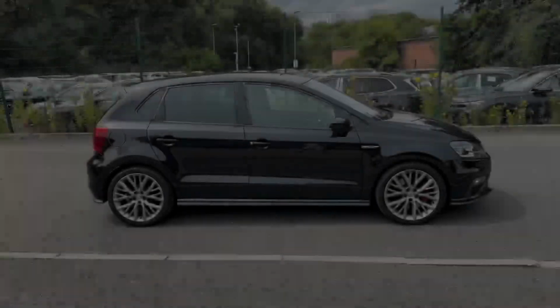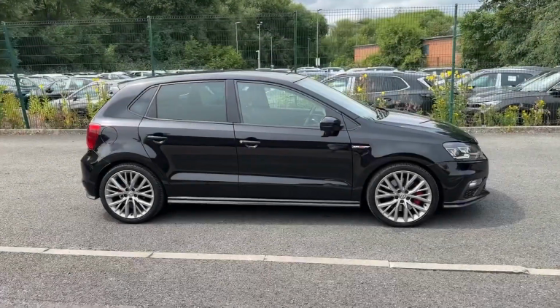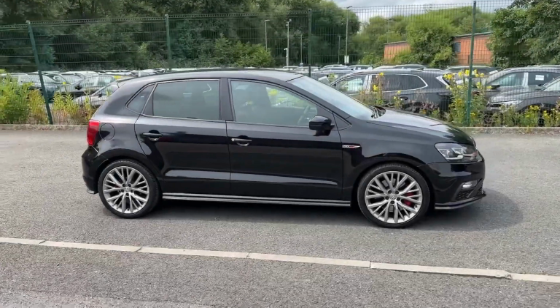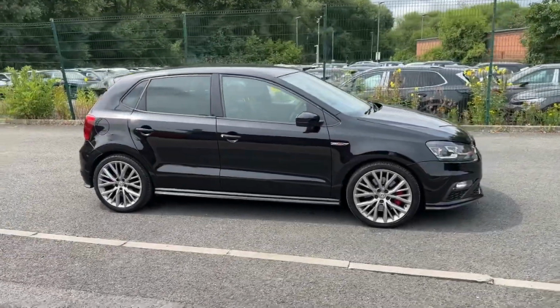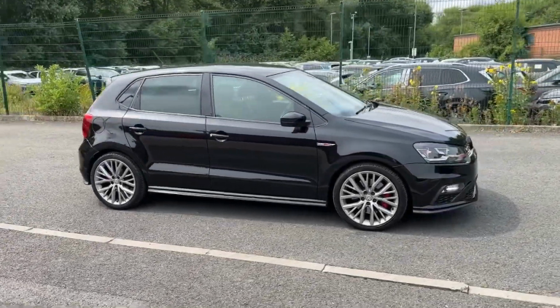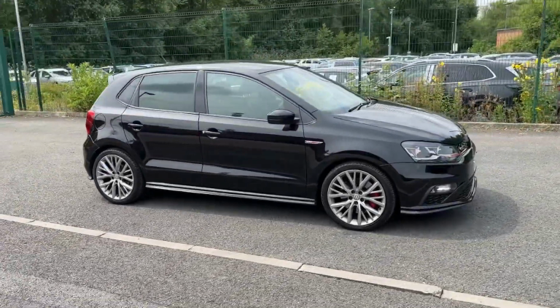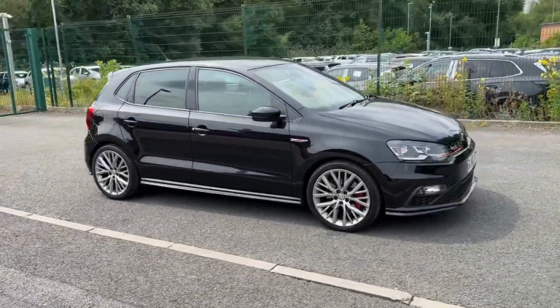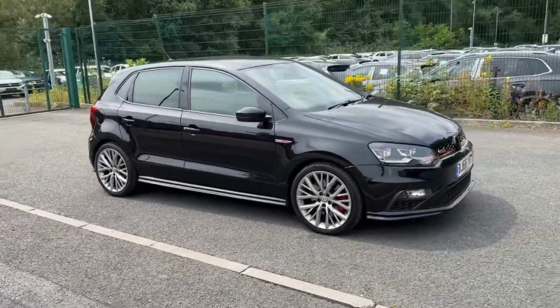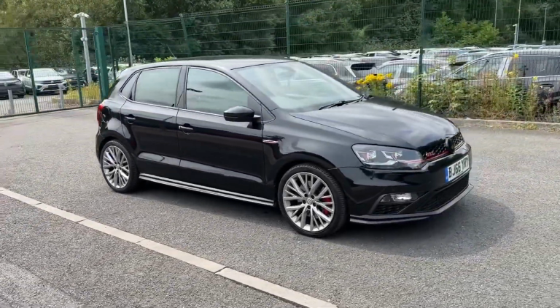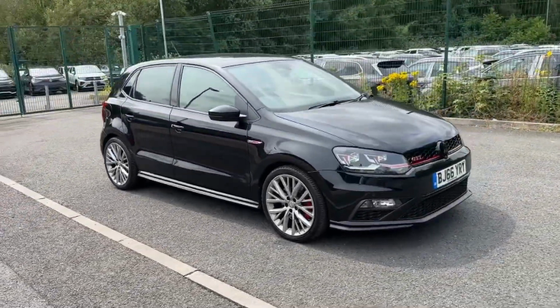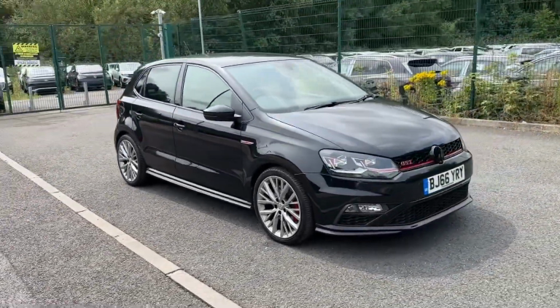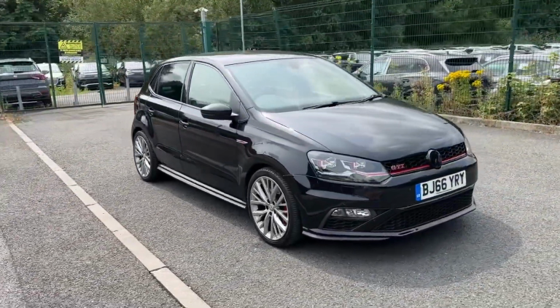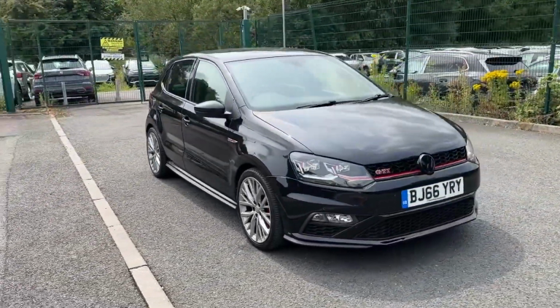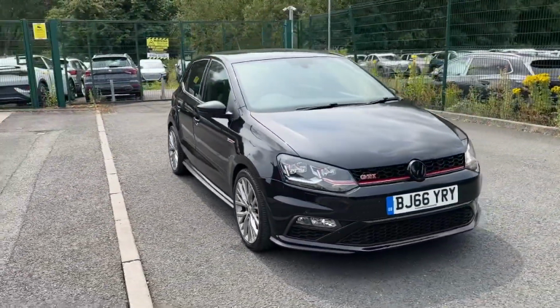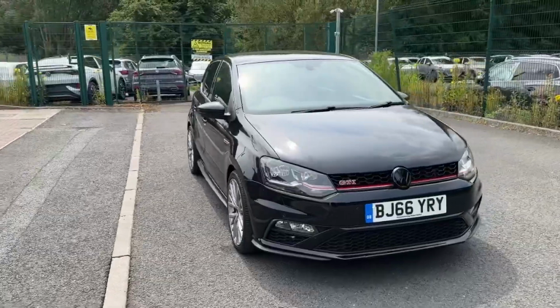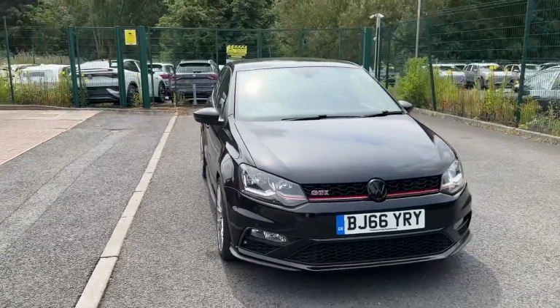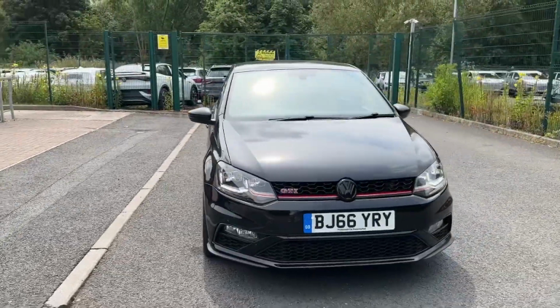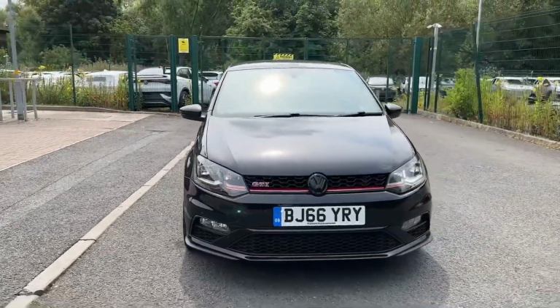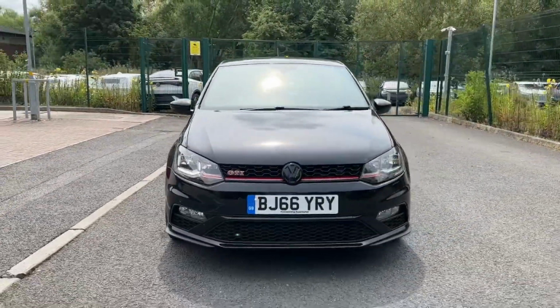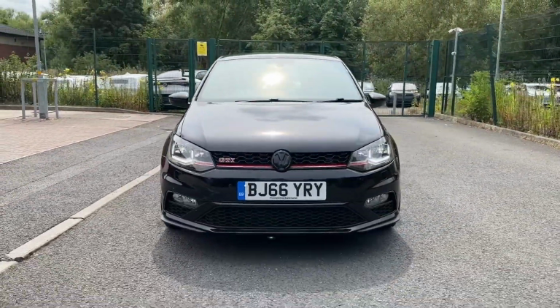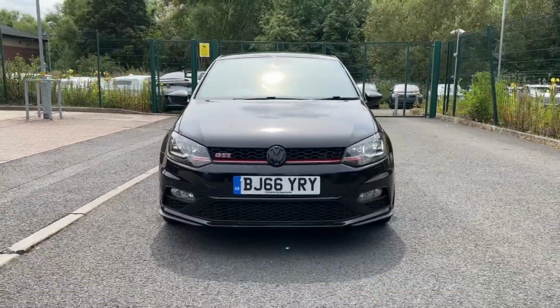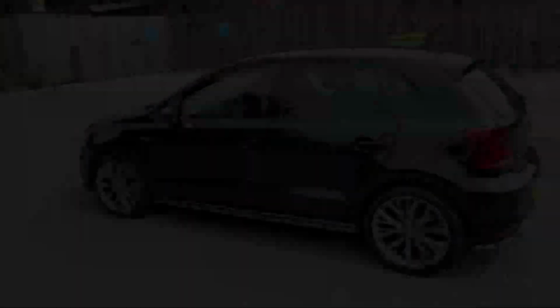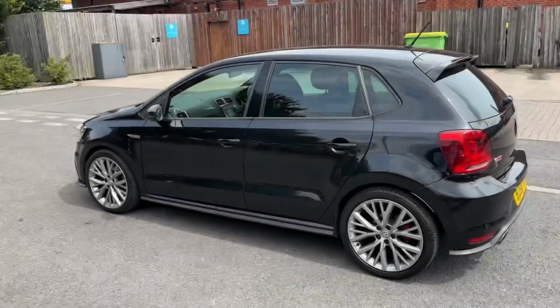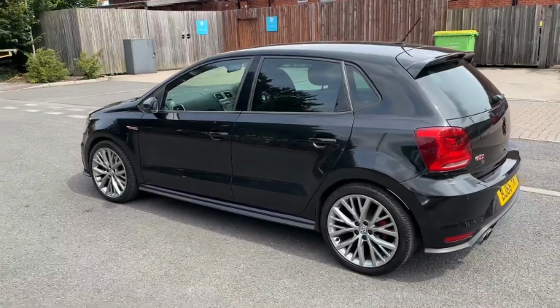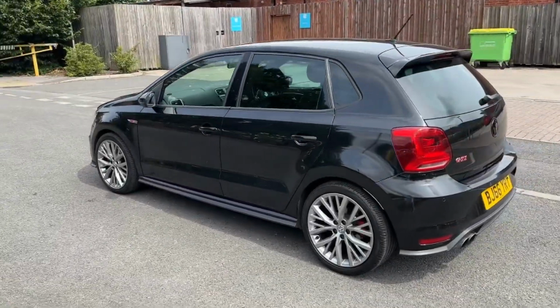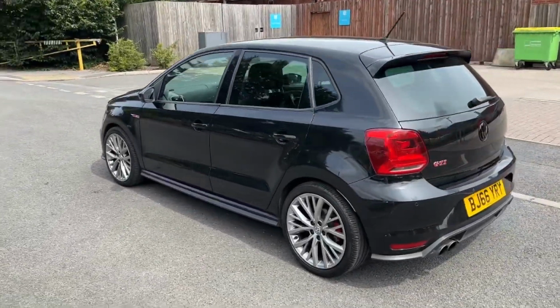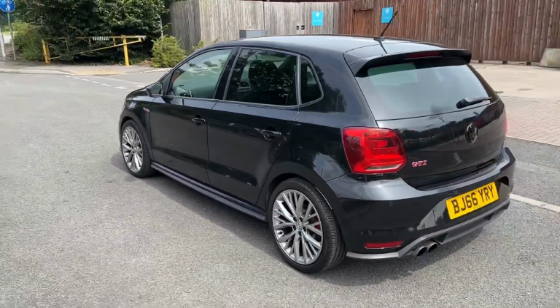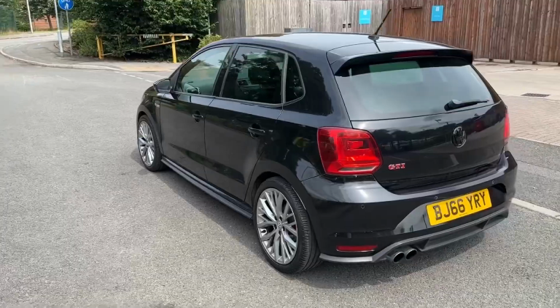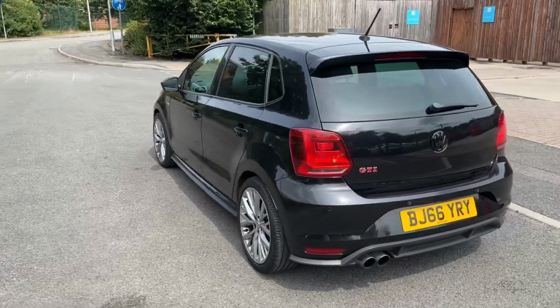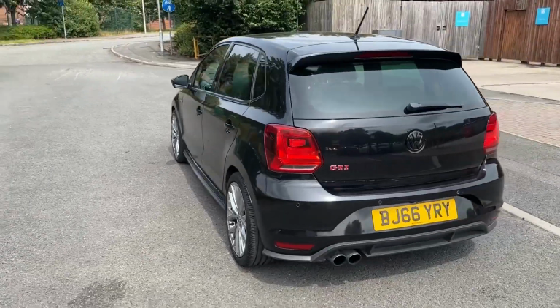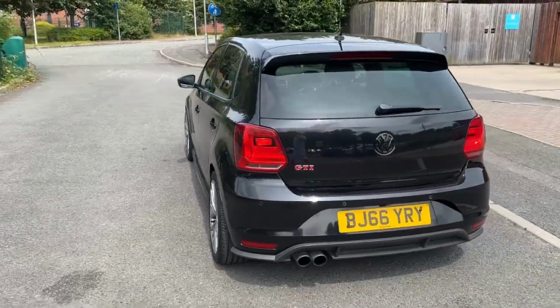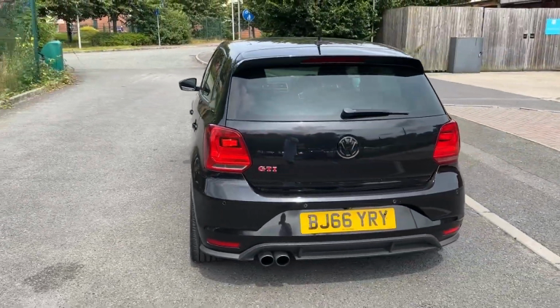Hello and welcome. Greg here from MotorMatchCrew, sharing with you today this fabulous and sporty looking Volkswagen Polo GTI, finished in deep black pearlescent paint and powered by a 1.8 TSI engine with 192 PS and a DSG gearbox.